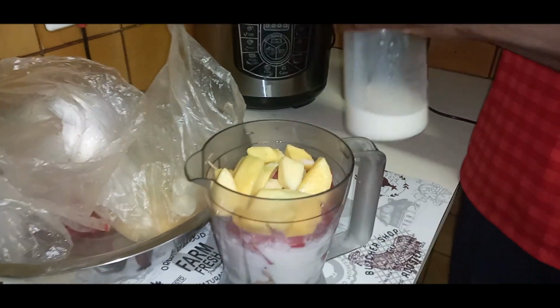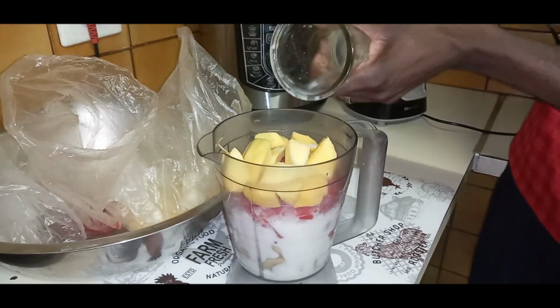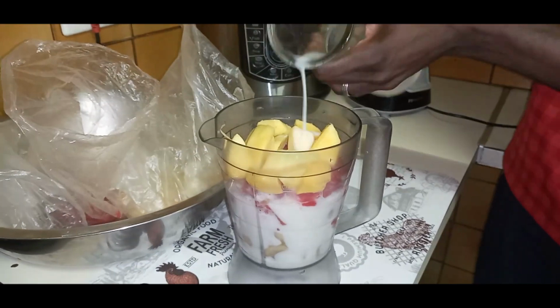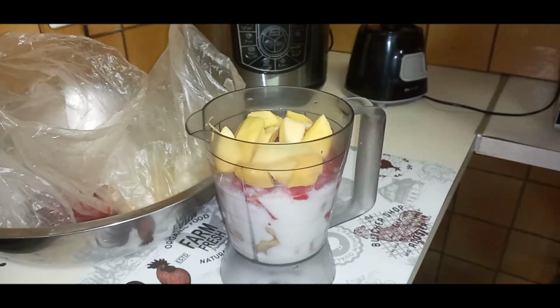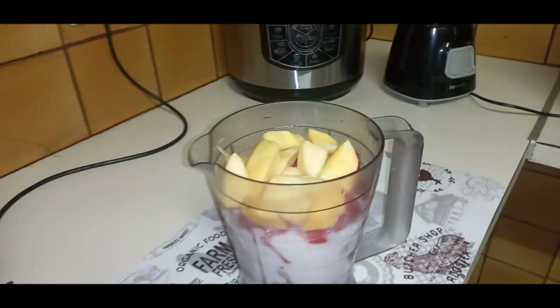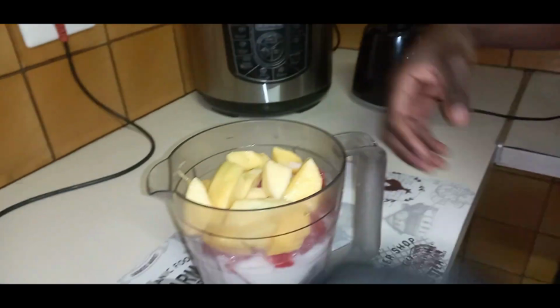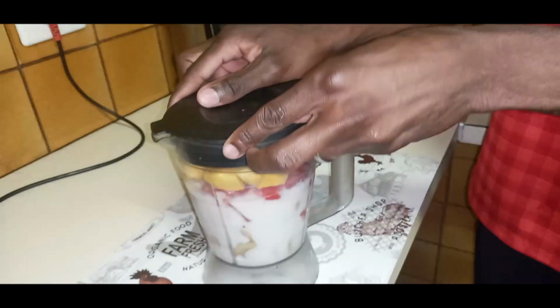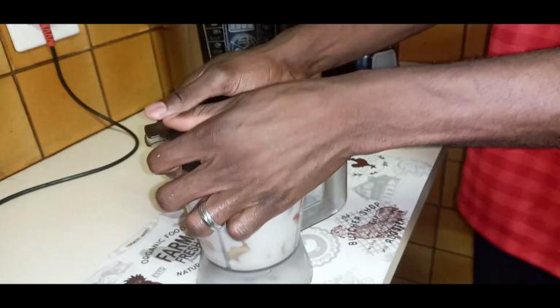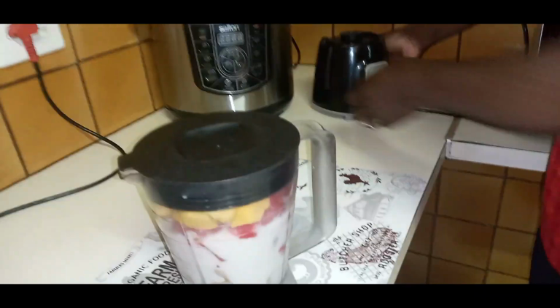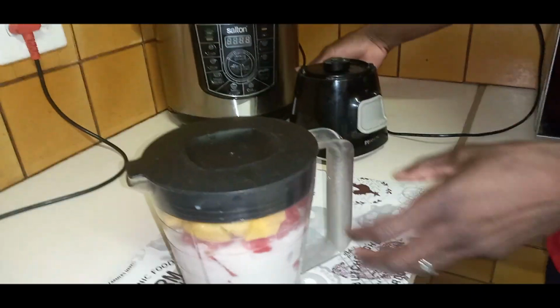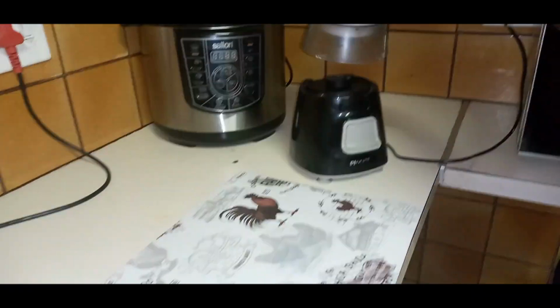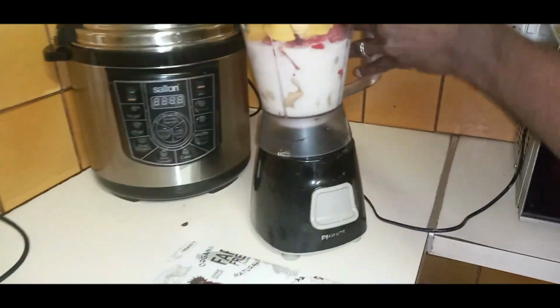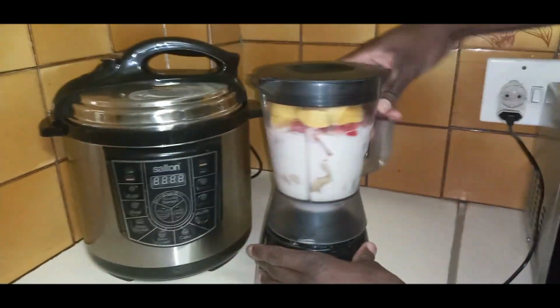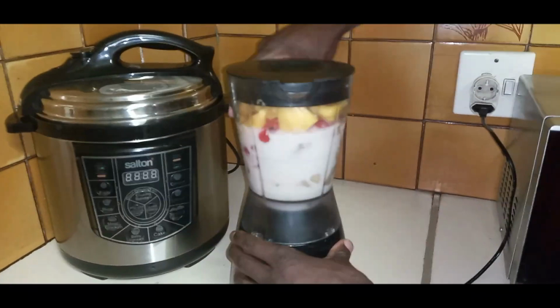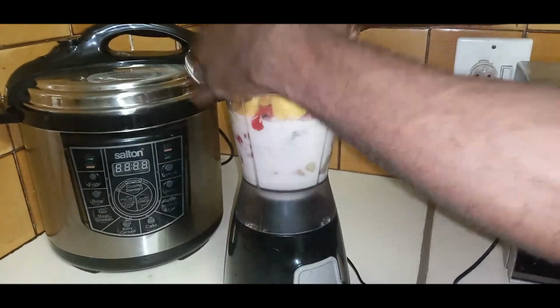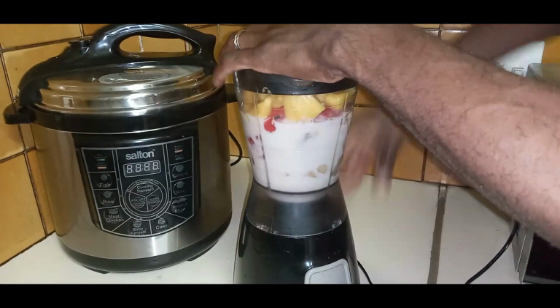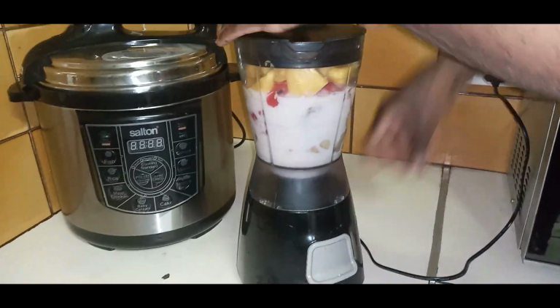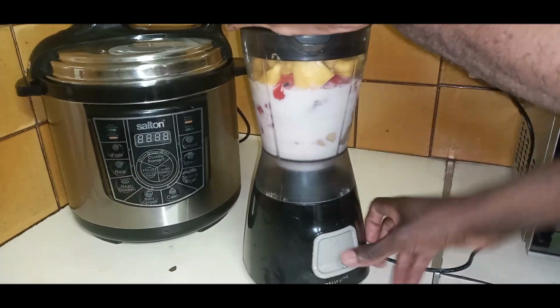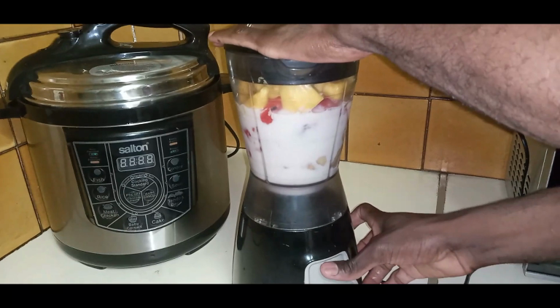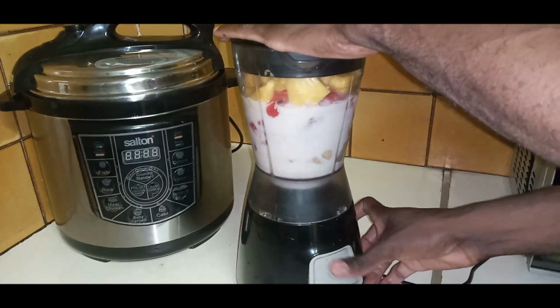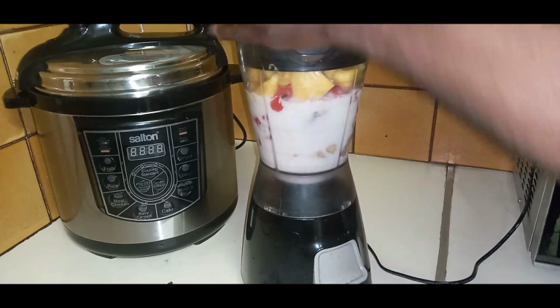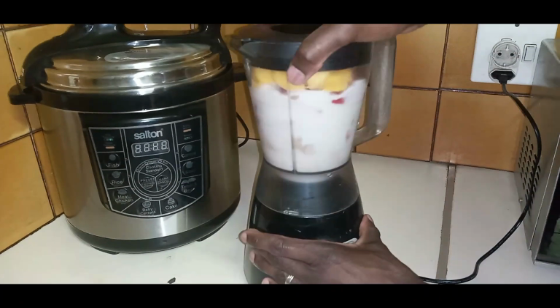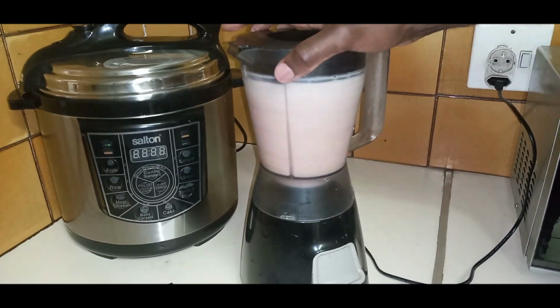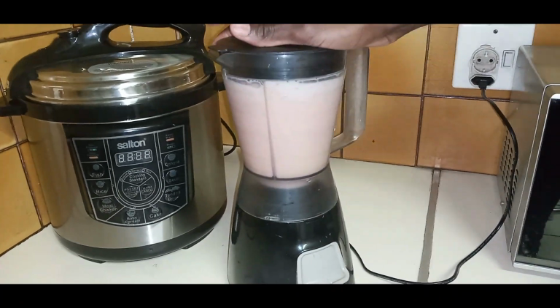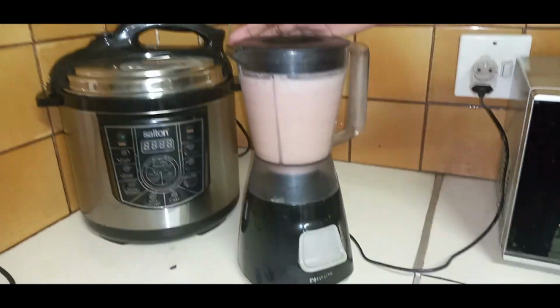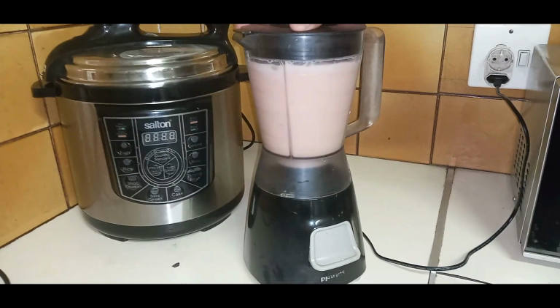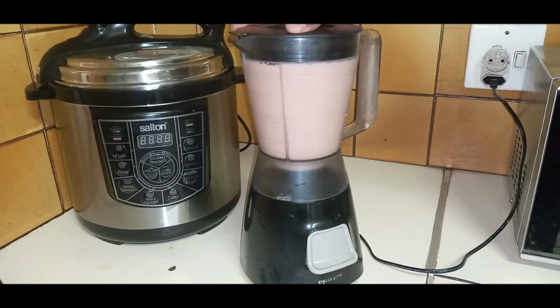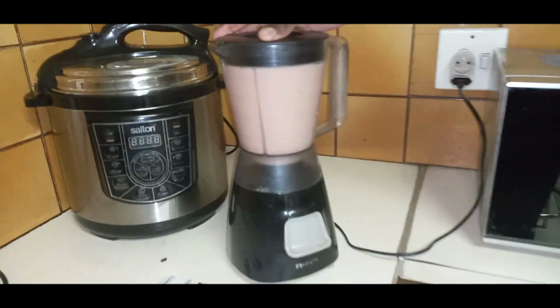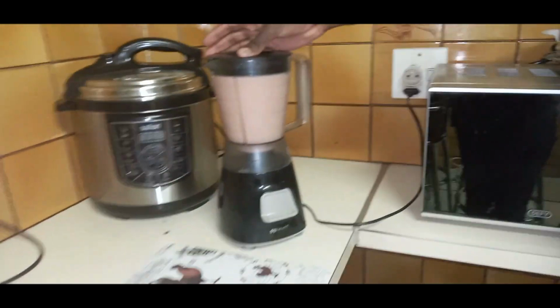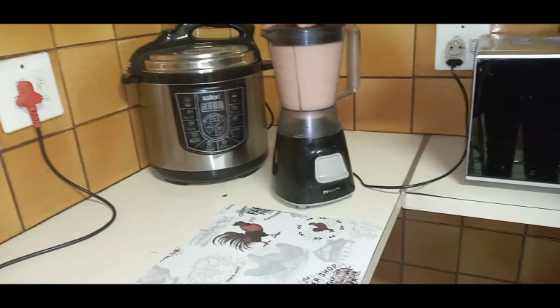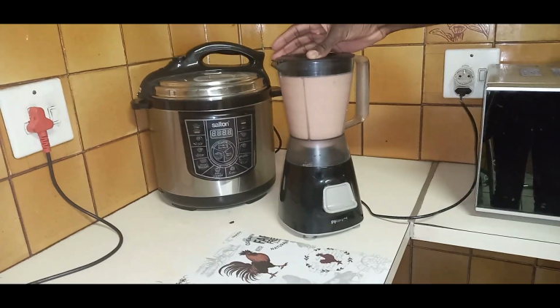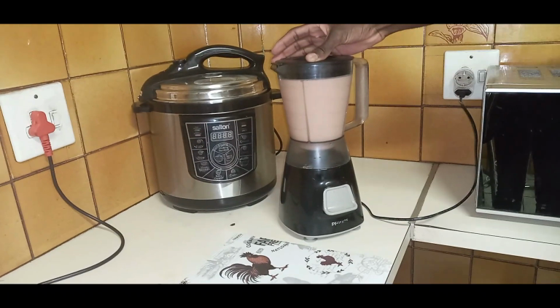If you'd like to see how we make our soya milk at home, please watch our video on how to make soya milk. Once it's done, you are going to close your blender and start blending for a good two minutes, making sure that everything is blended and mixed properly.